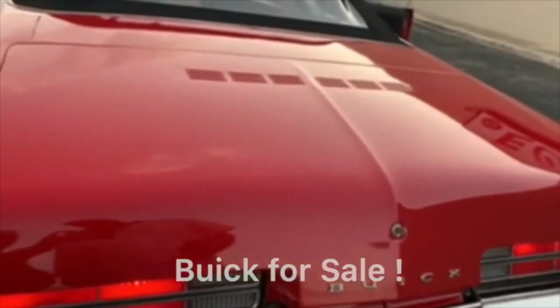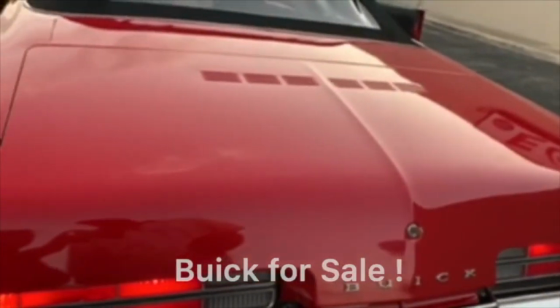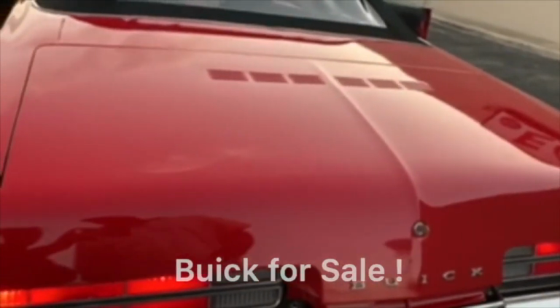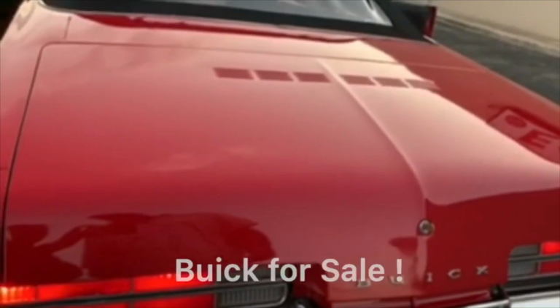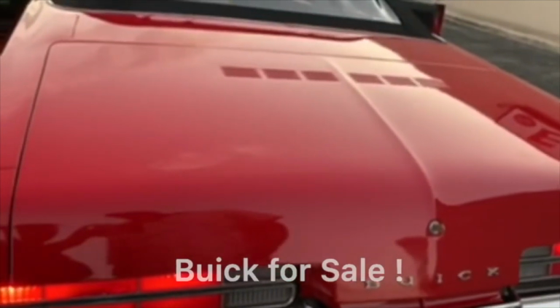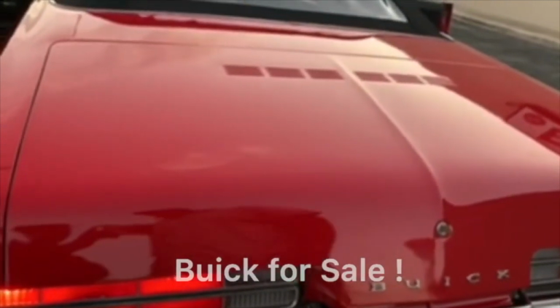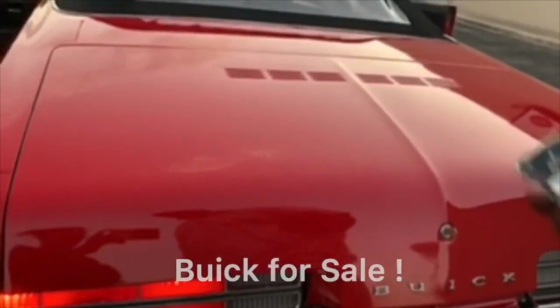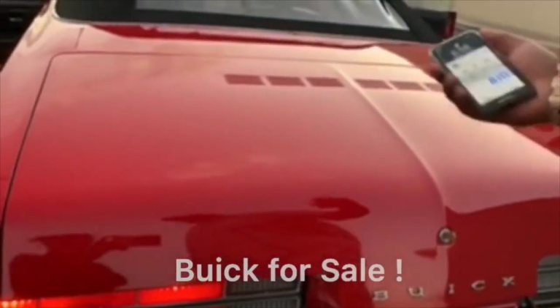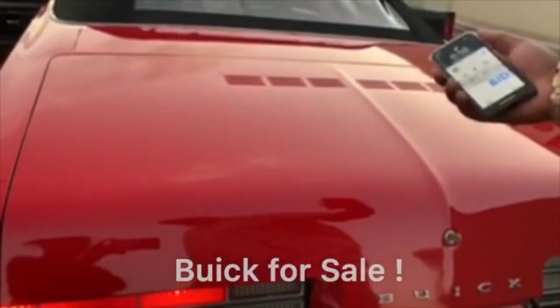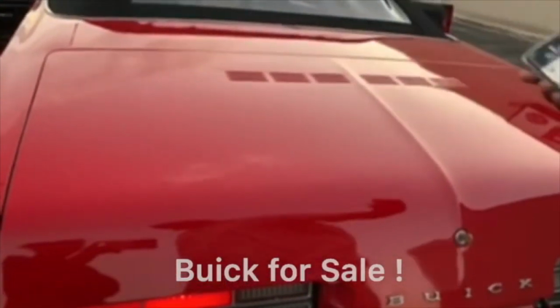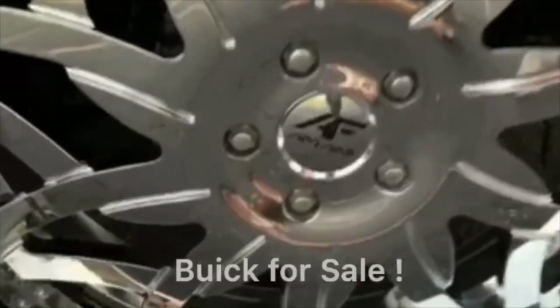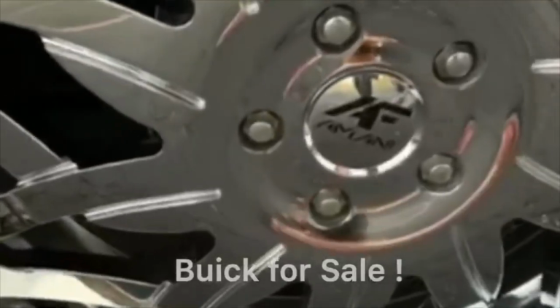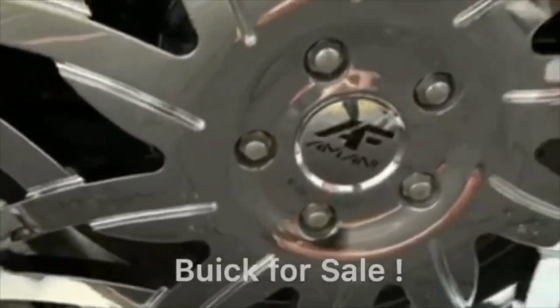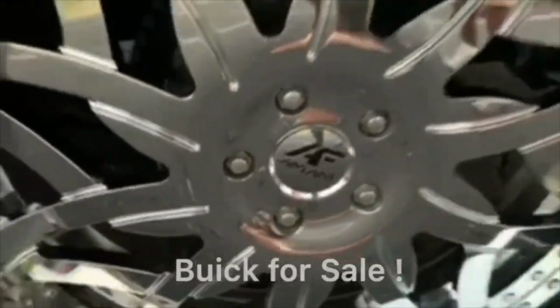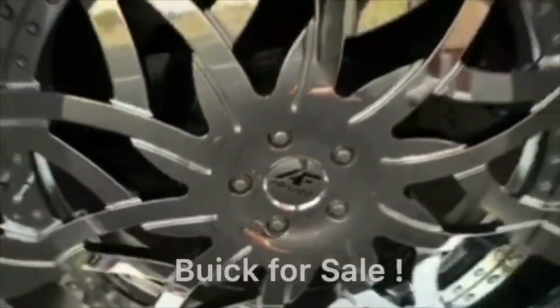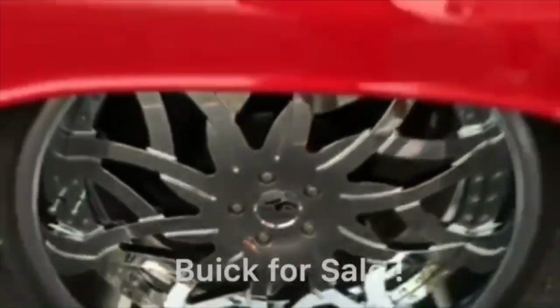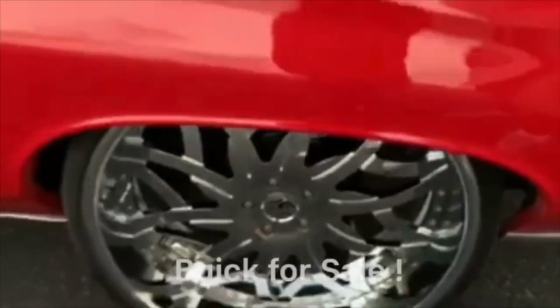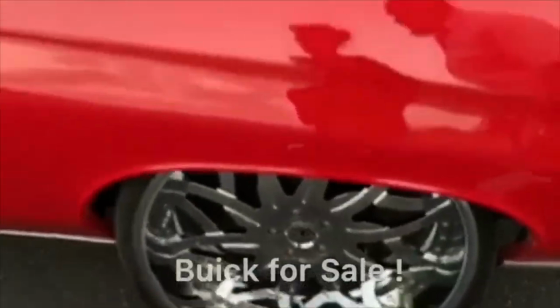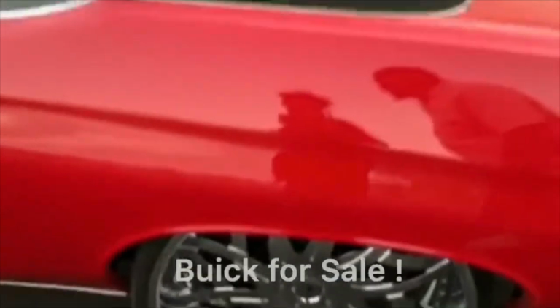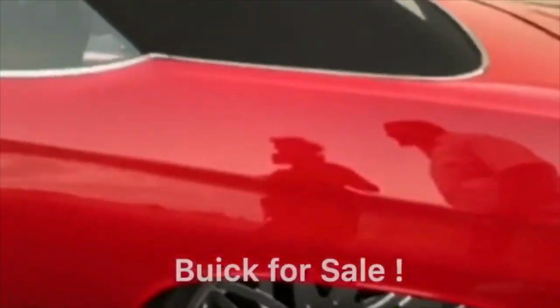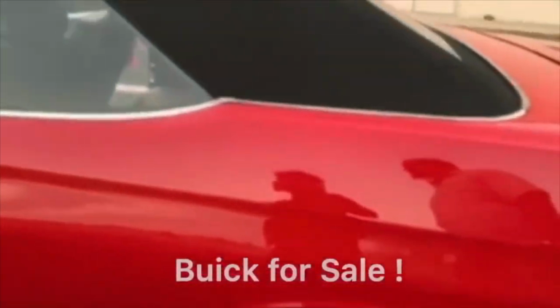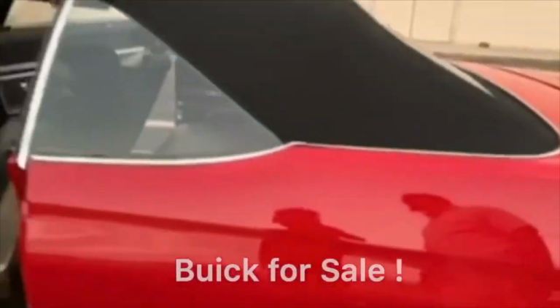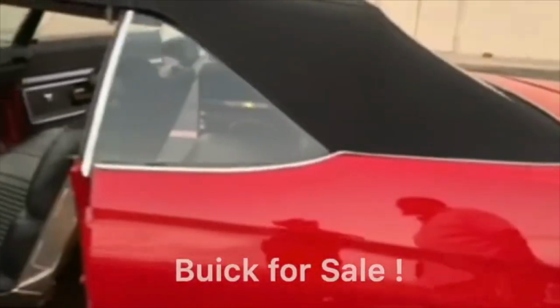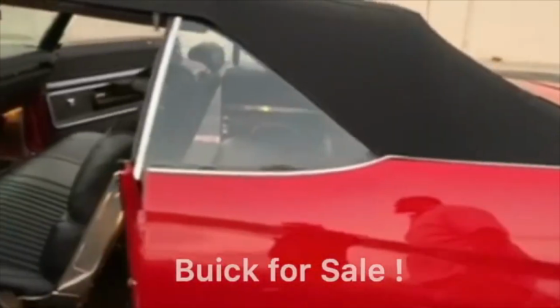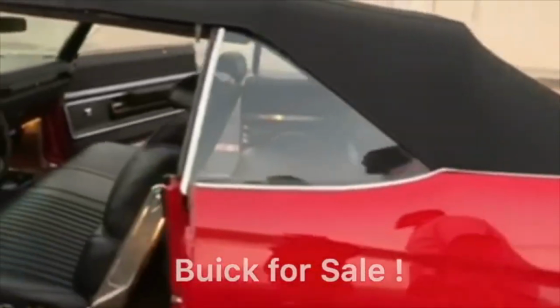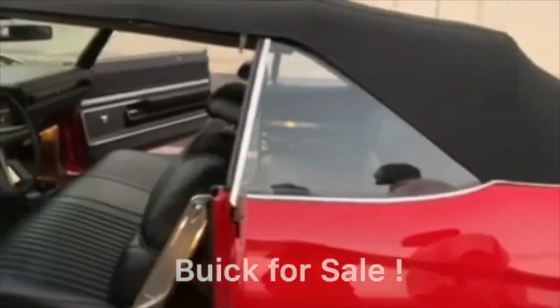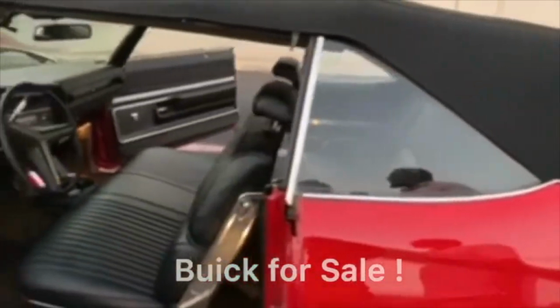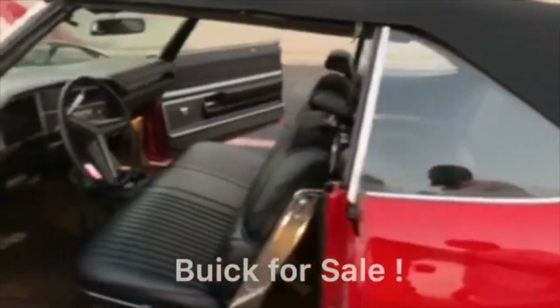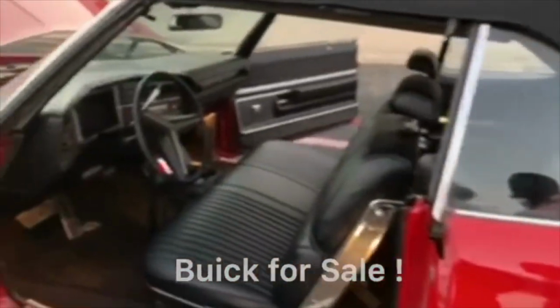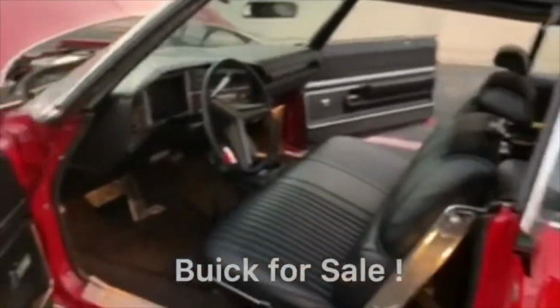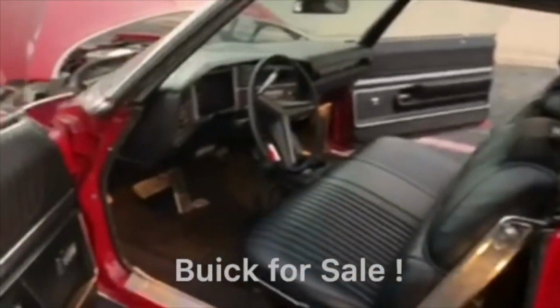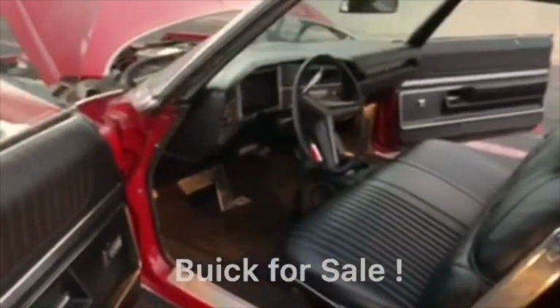We got that 1971 Buick Centurion, sitting on her mine, these 26s, wet paint job, she's ready — highway ready, literally highway ready.